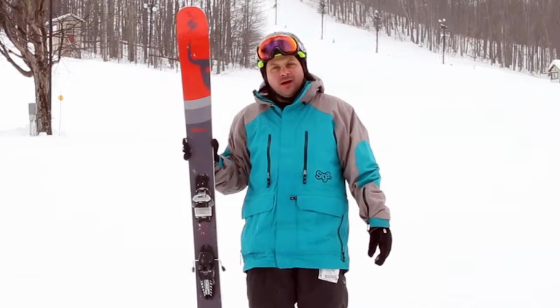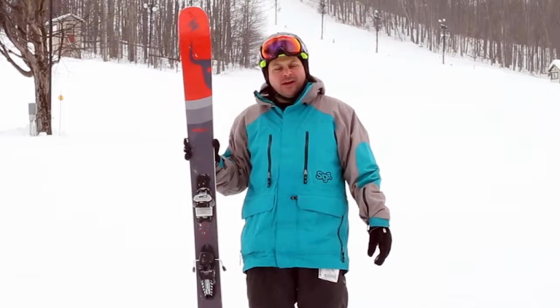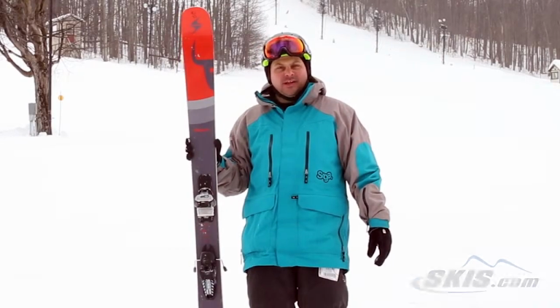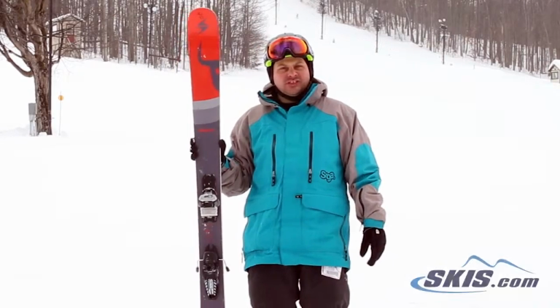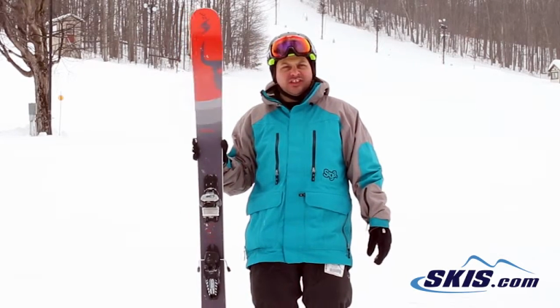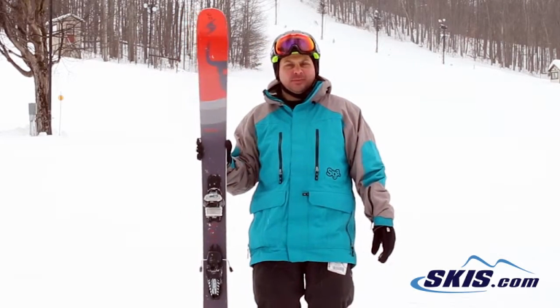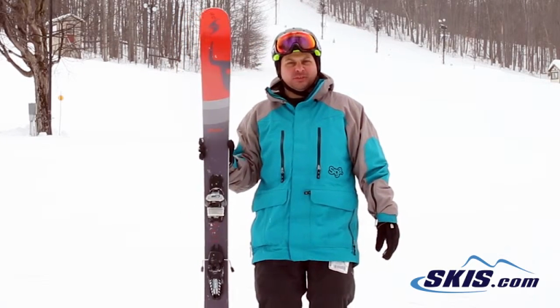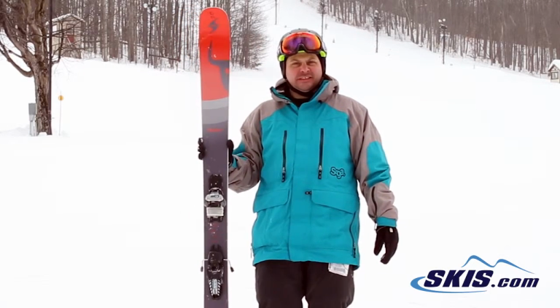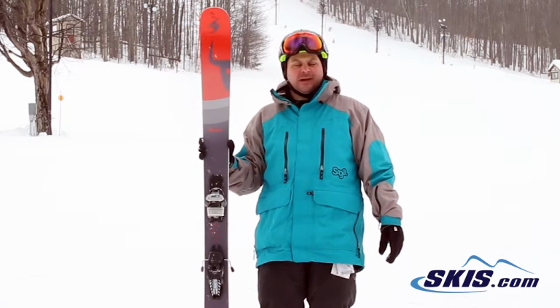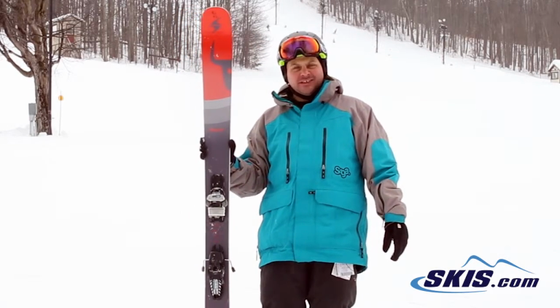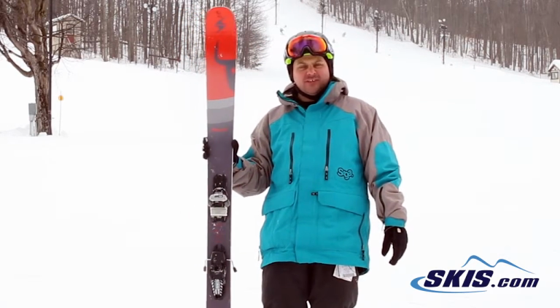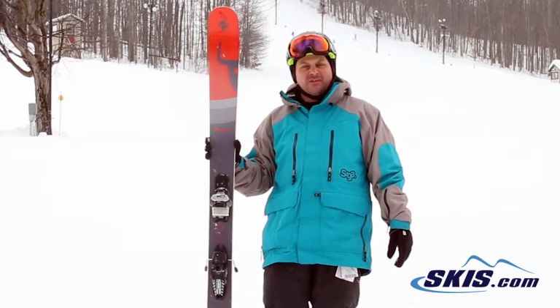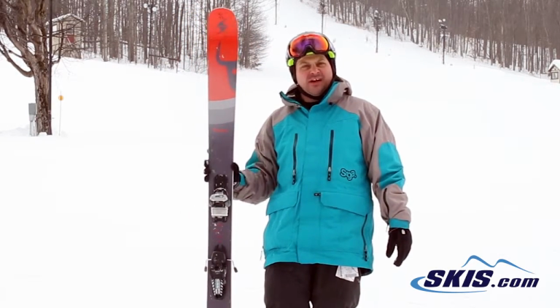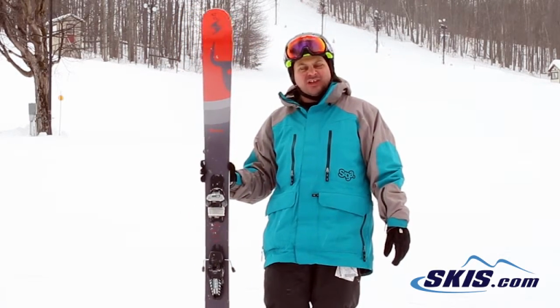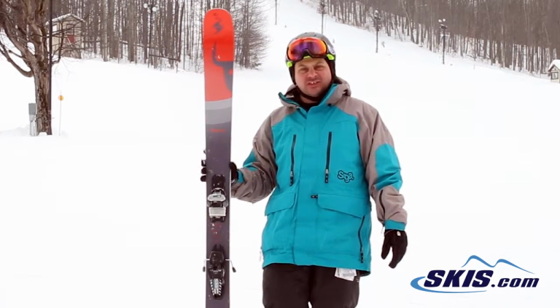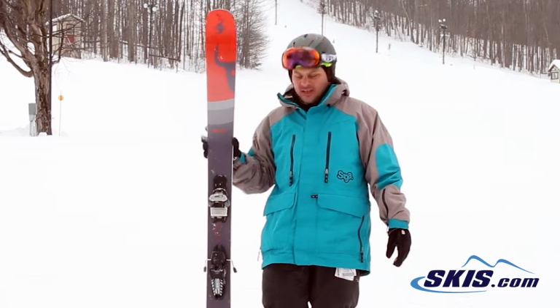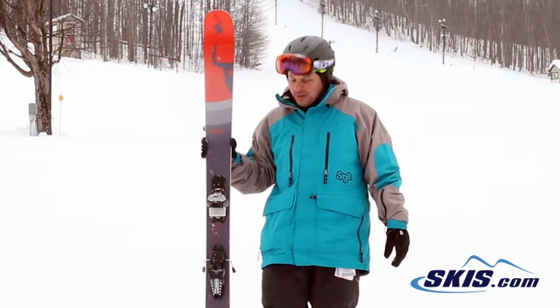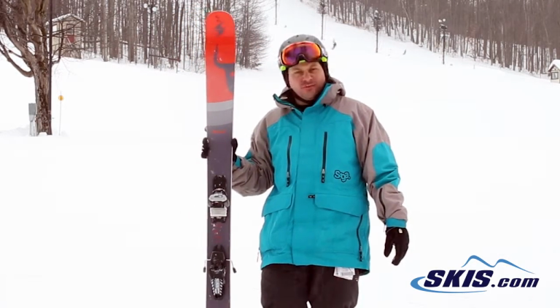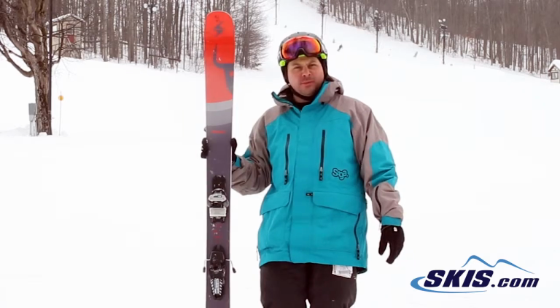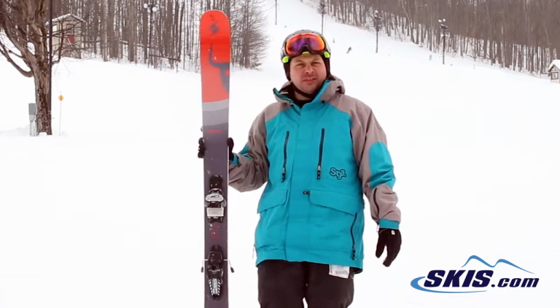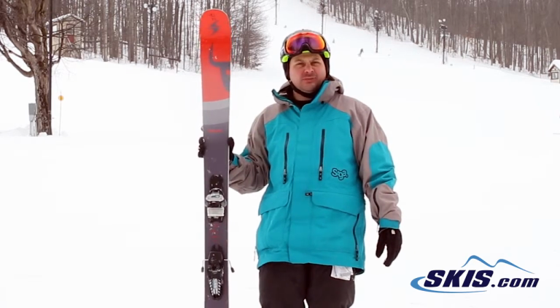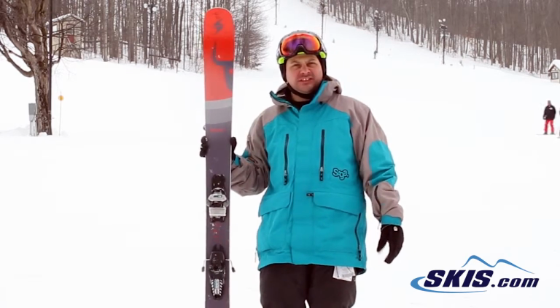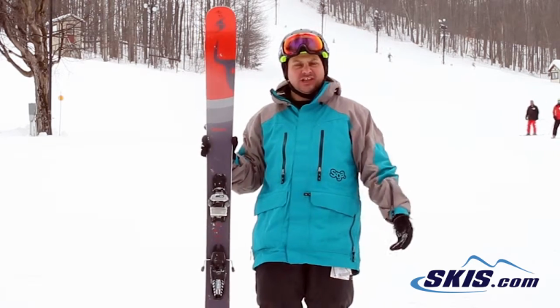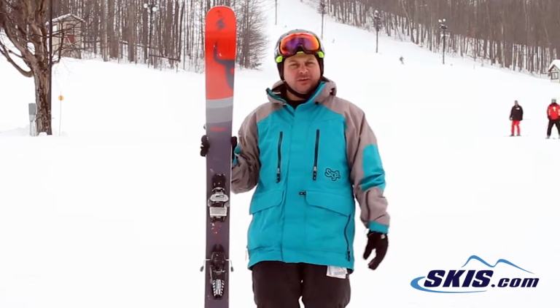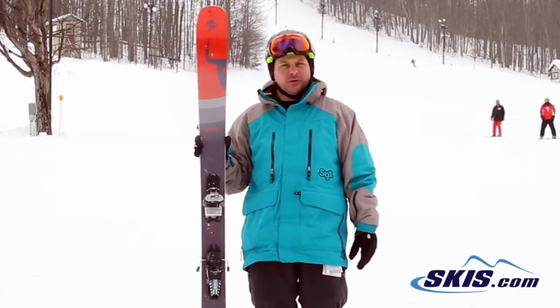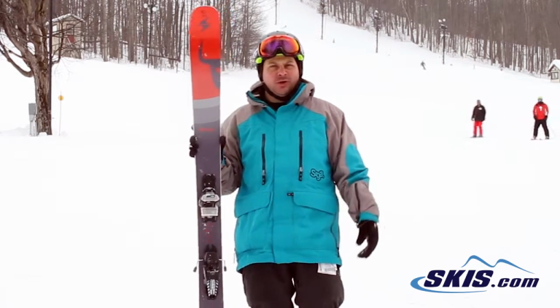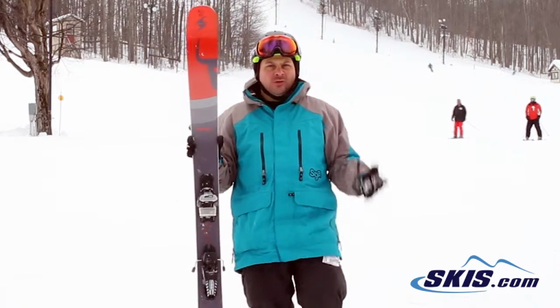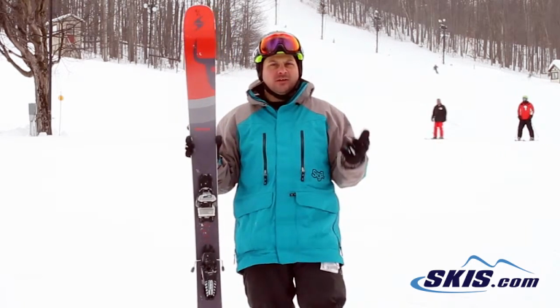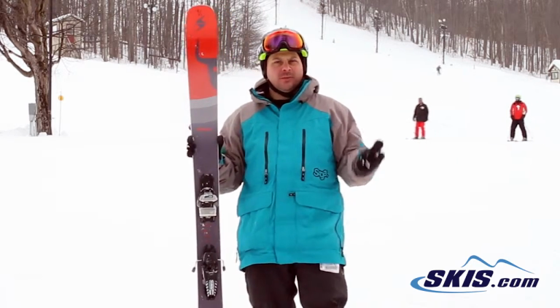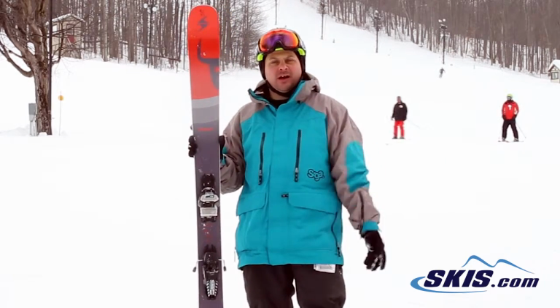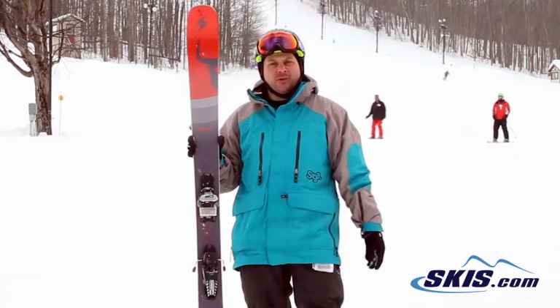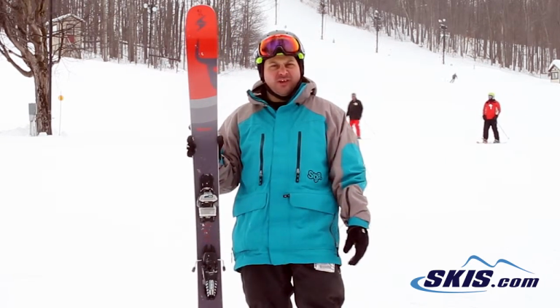I'm Adam and I was just skiing on the Blizzard Peacemaker. I give this ski 5 out of 5 stars. 104mm at the waist, solid wood core, rocker camber, rocker profile.